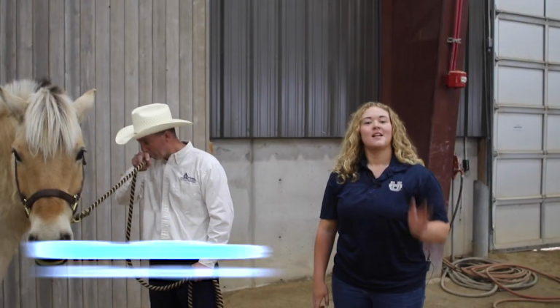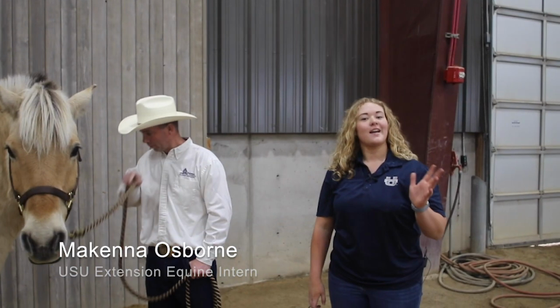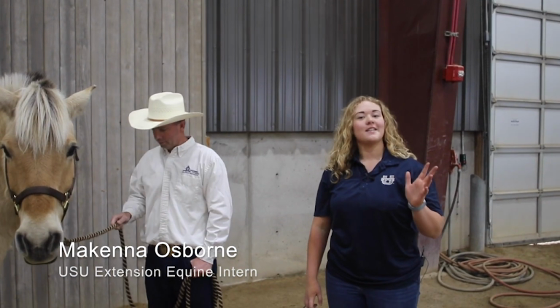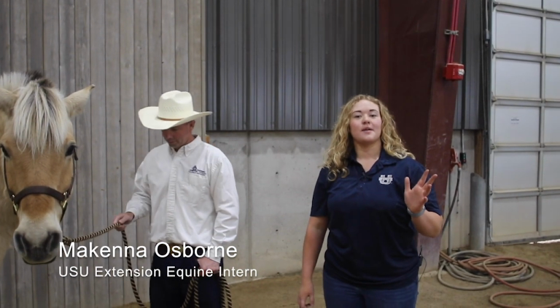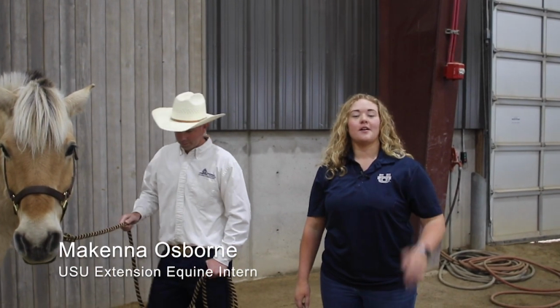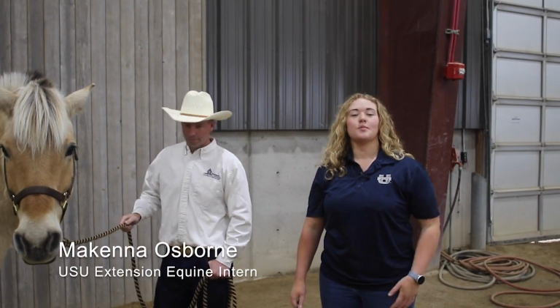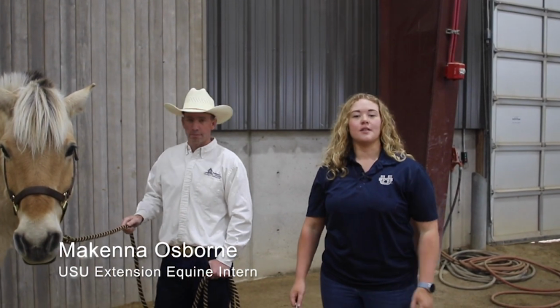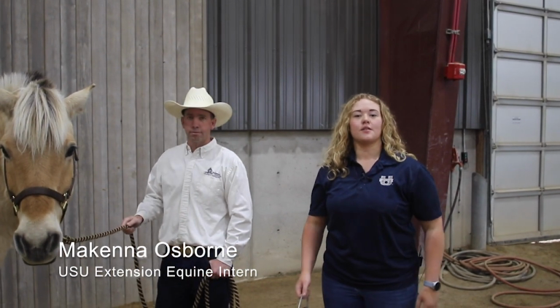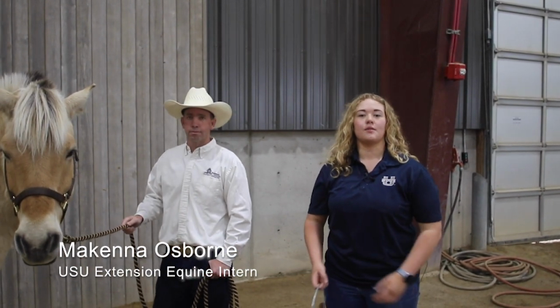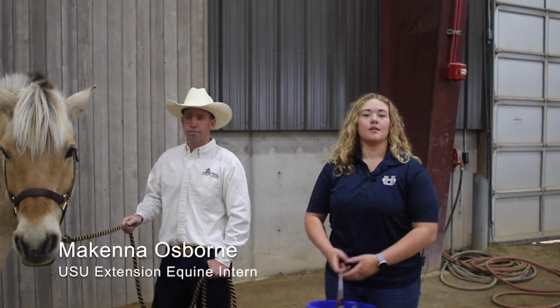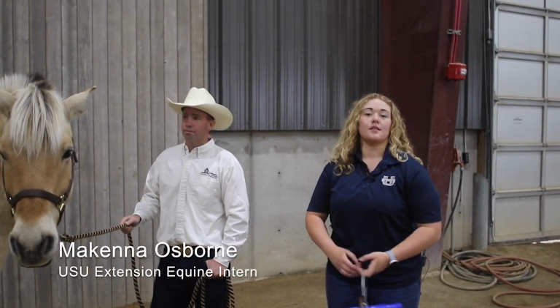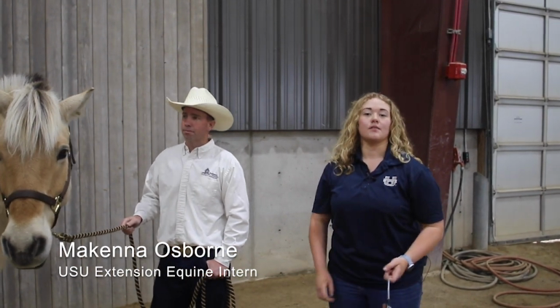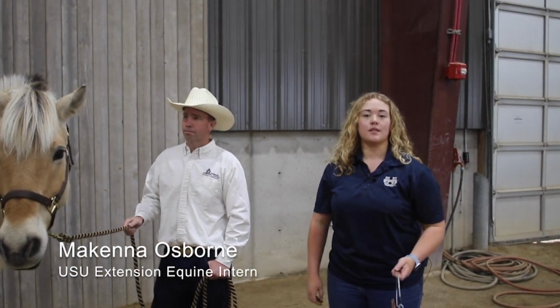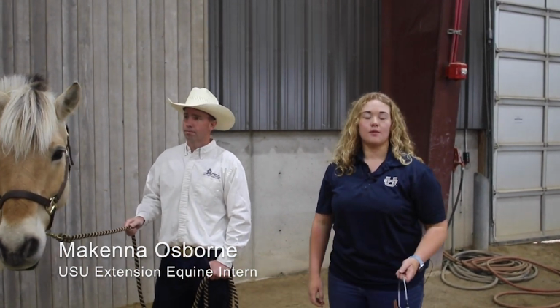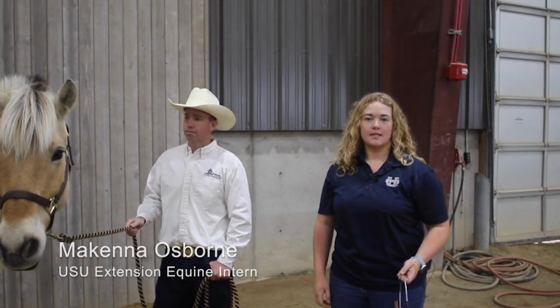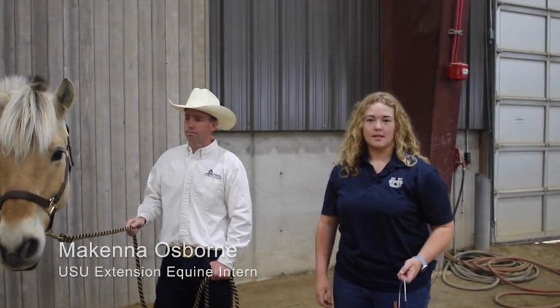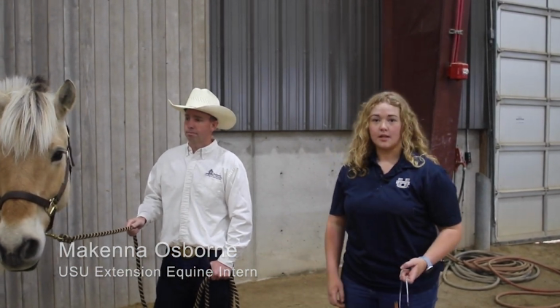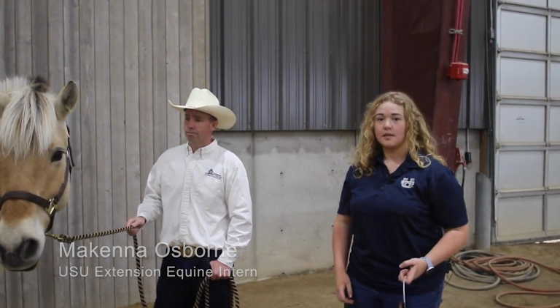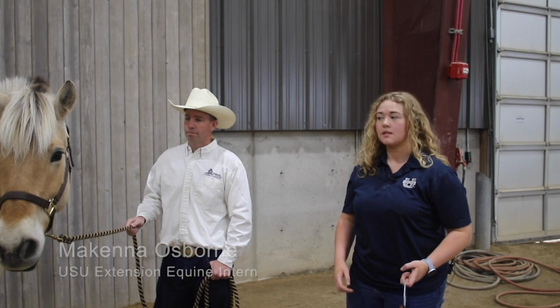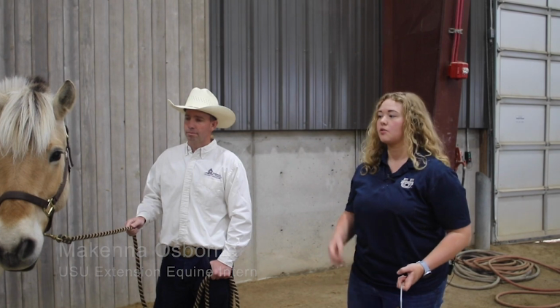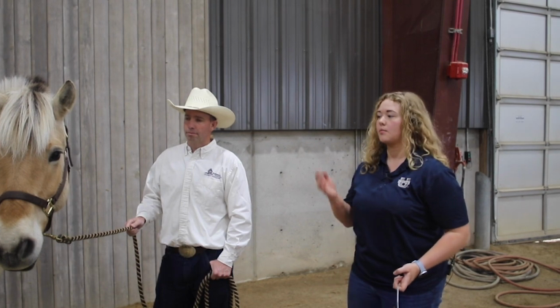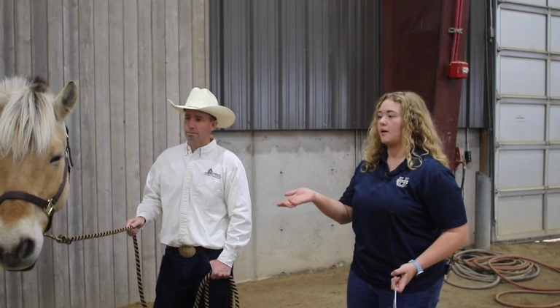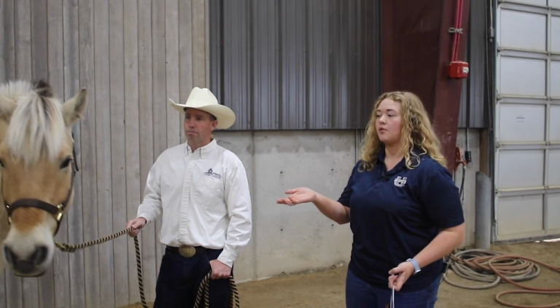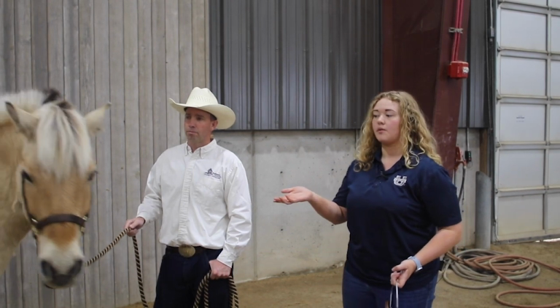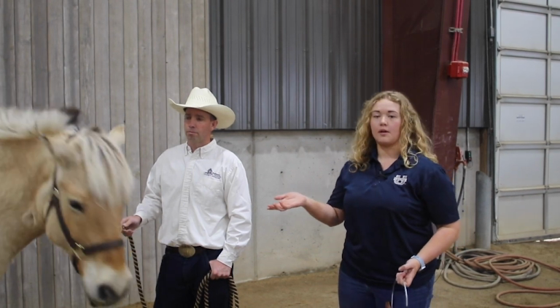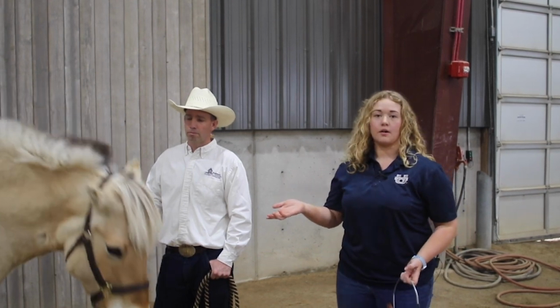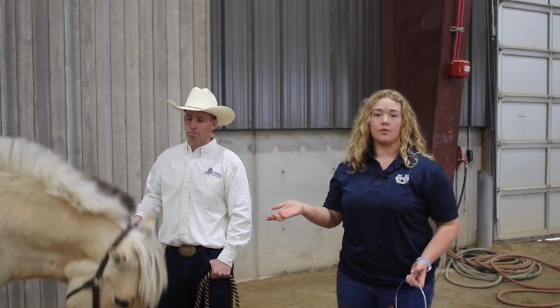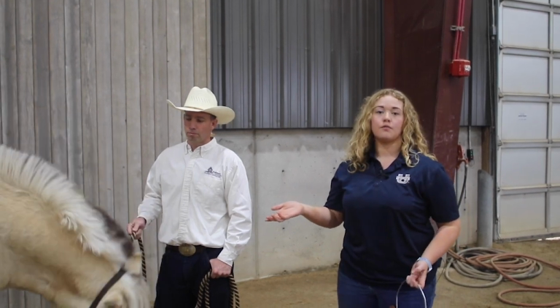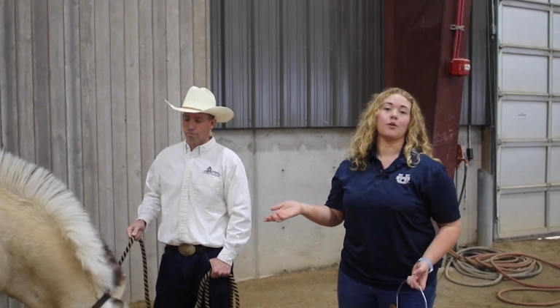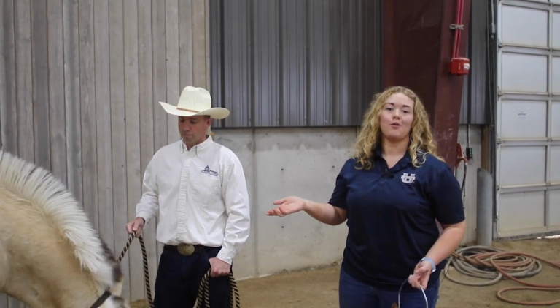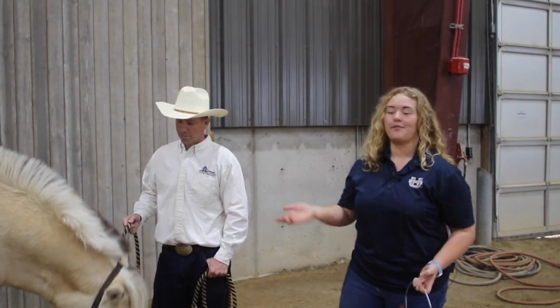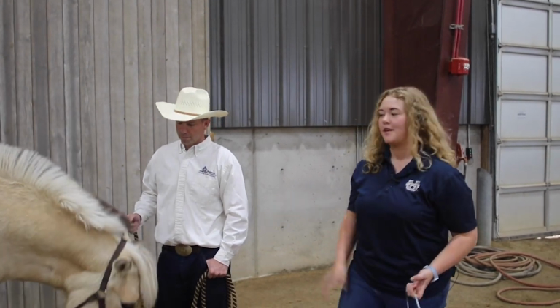Hi guys, I'm McKenna Osborne, an intern with Utah State University Equine Extension, and I'm here to teach you a little bit about grooming with our Norwegian Fjord Olaf today.